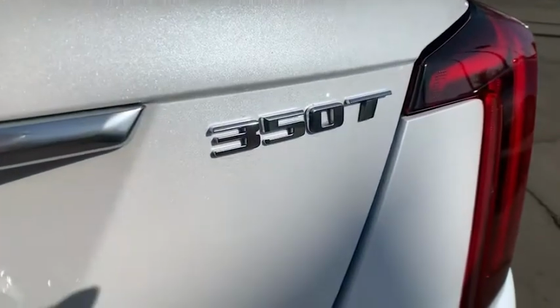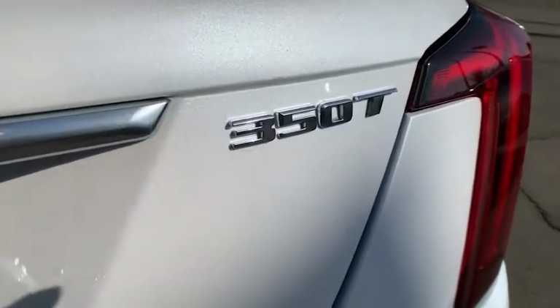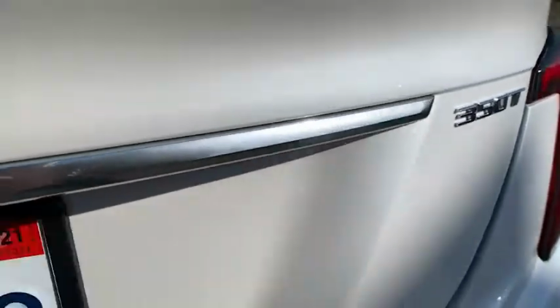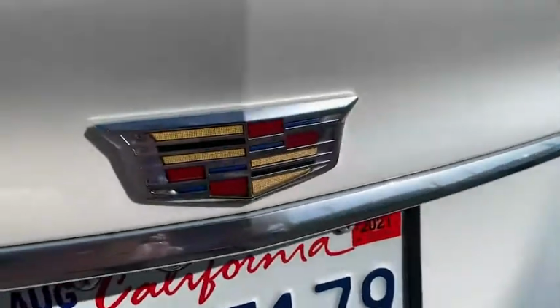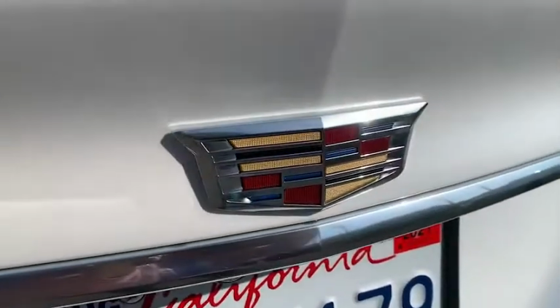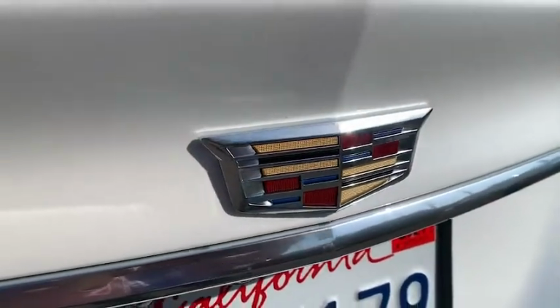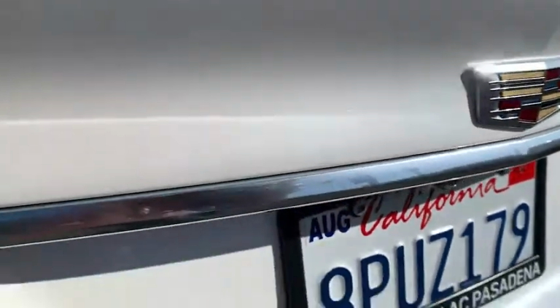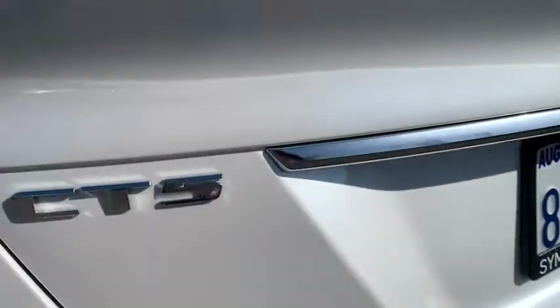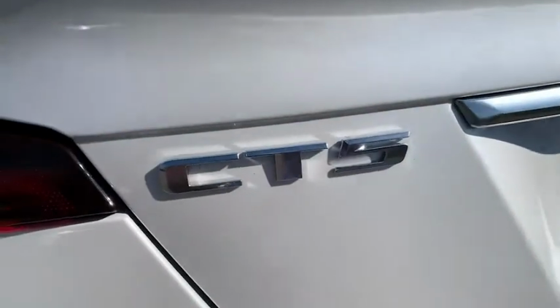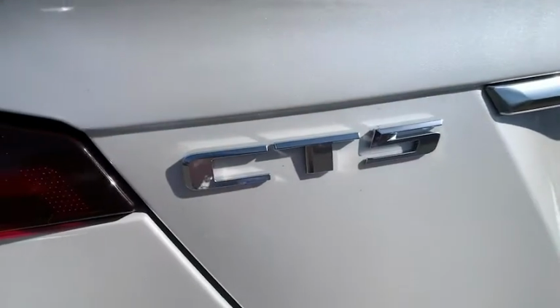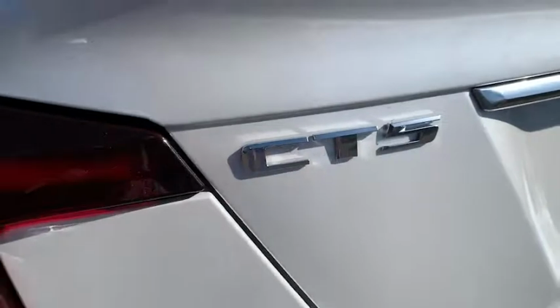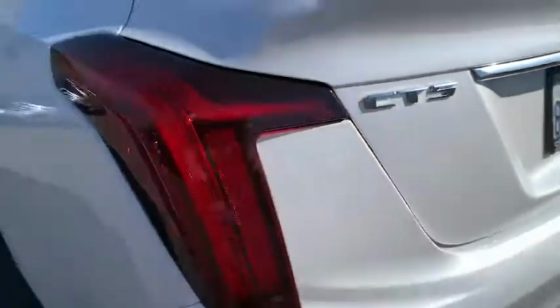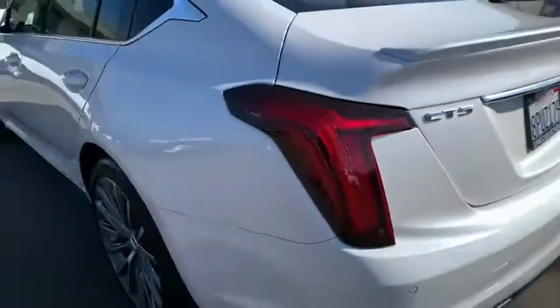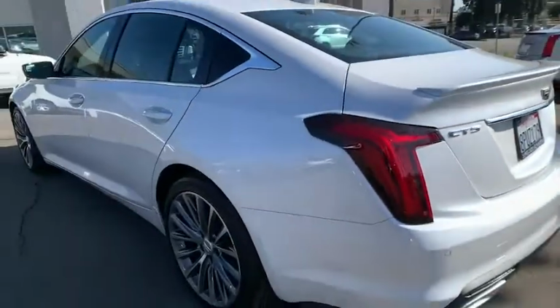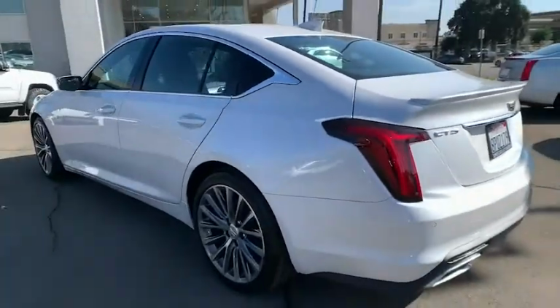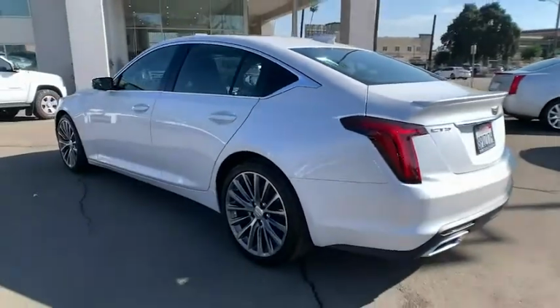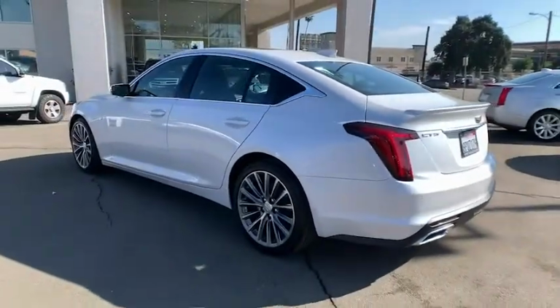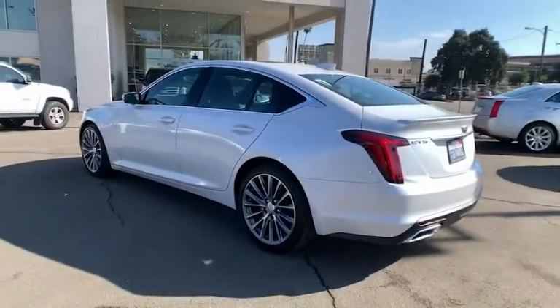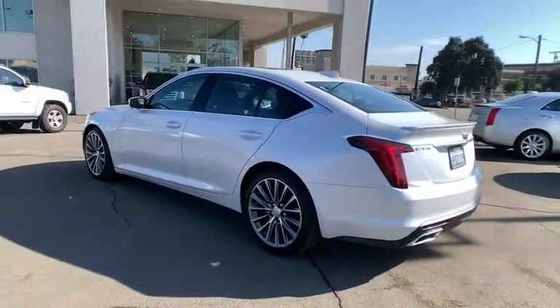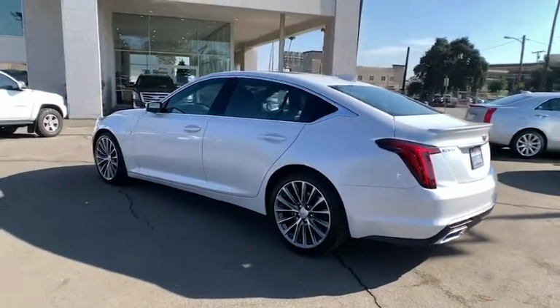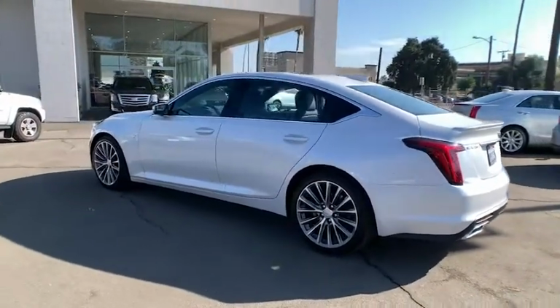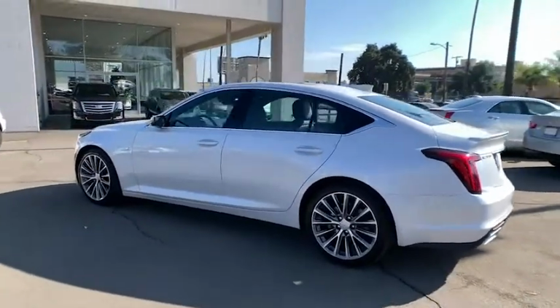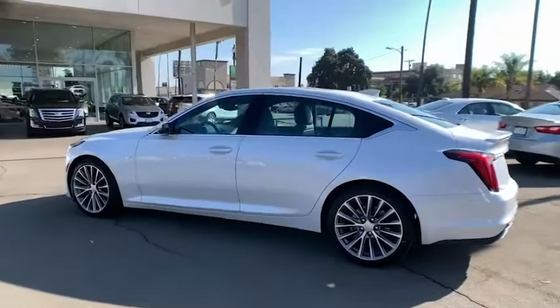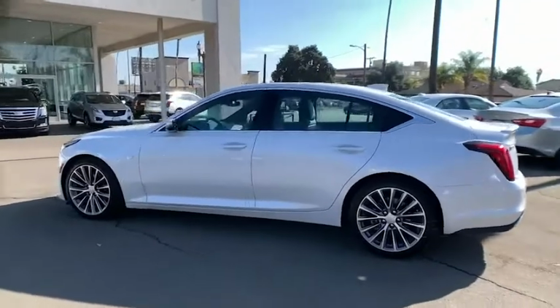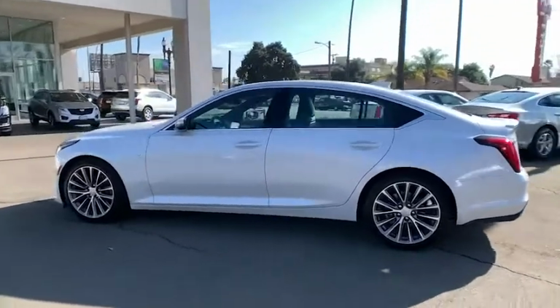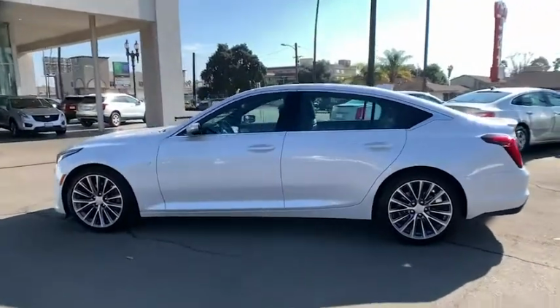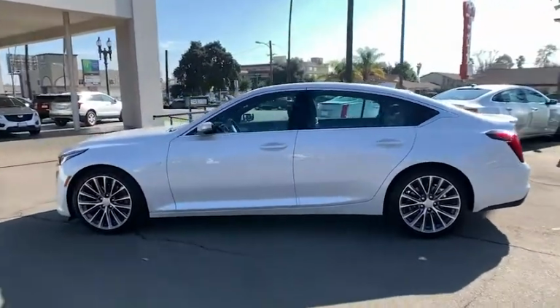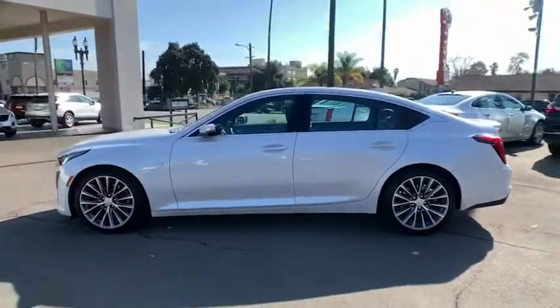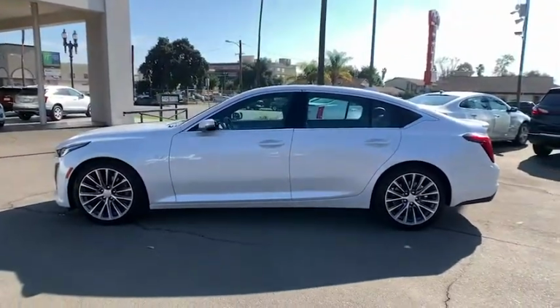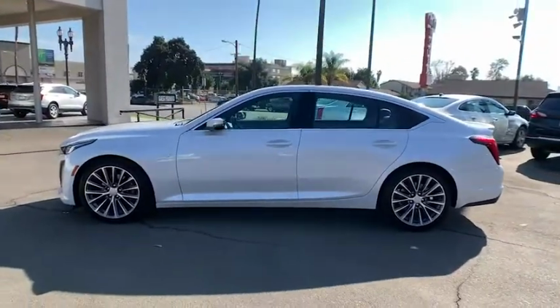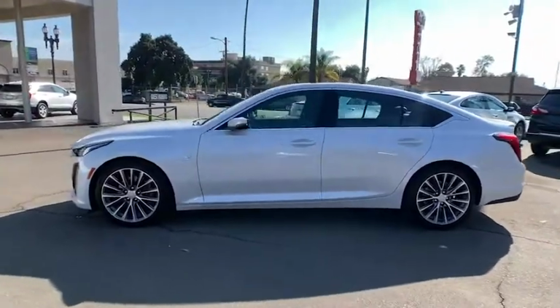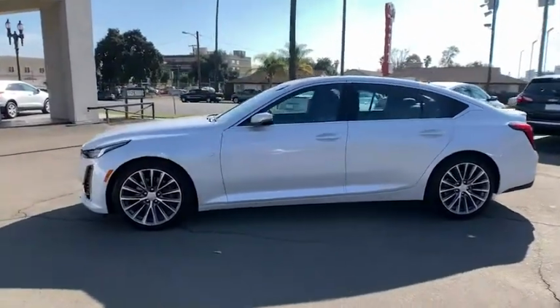Here are some of this vehicle's great options. Power passenger seat, backup camera, anti-lock braking system, keyless entry, remote engine start, Bluetooth, leather-wrapped steering wheel, power steering, adjustable steering wheel, floor mats.